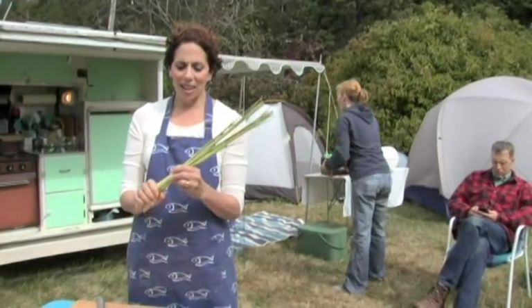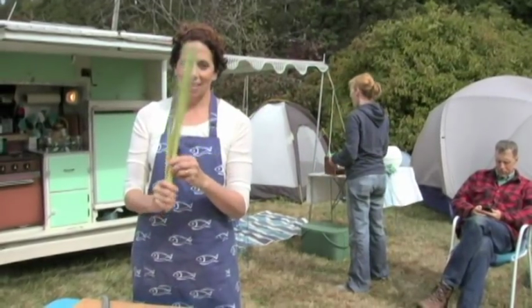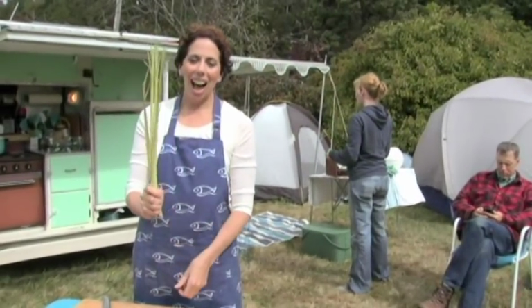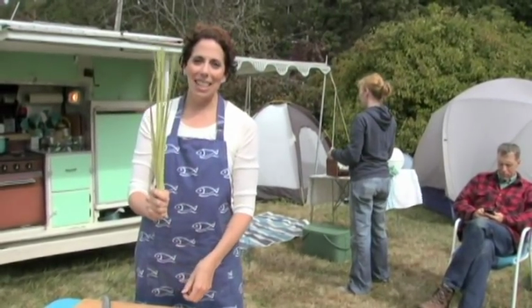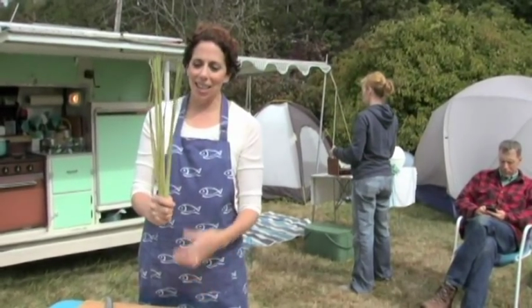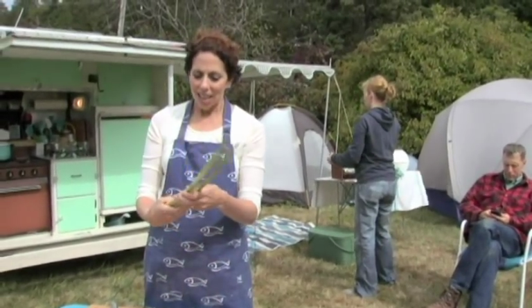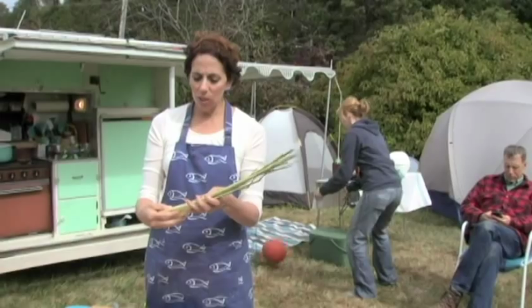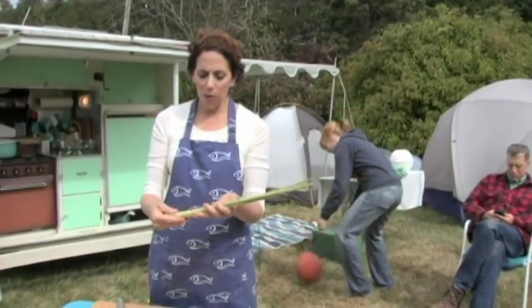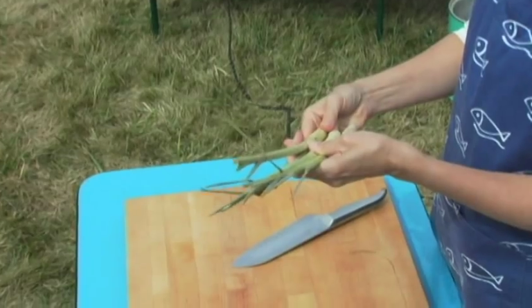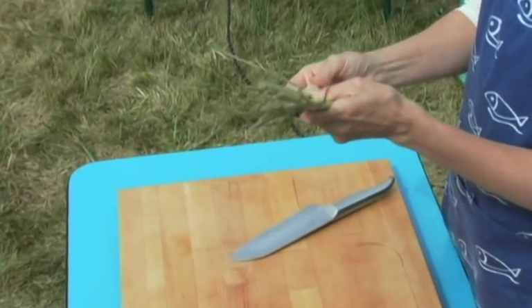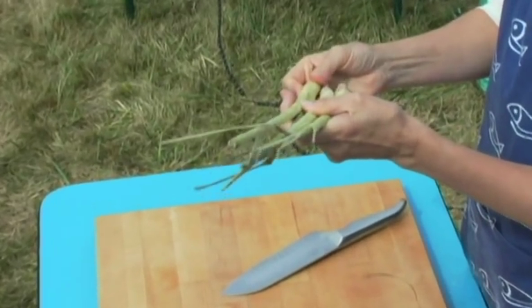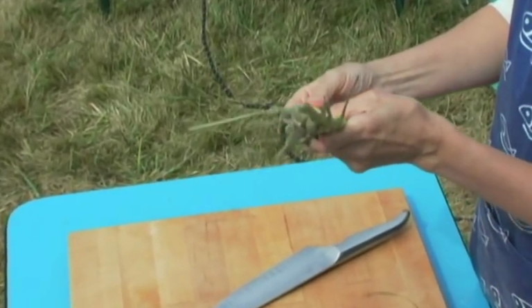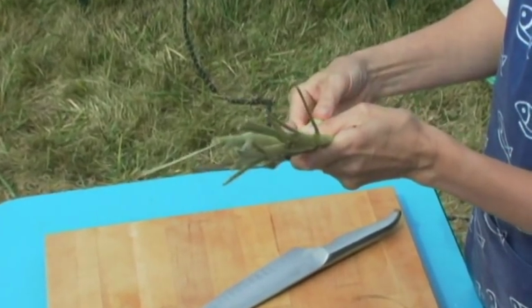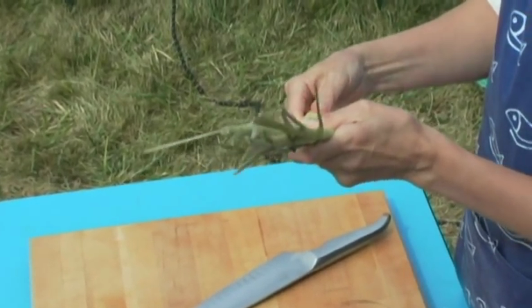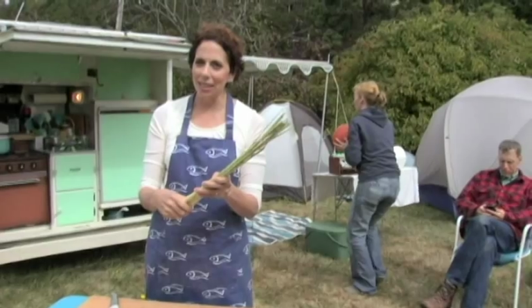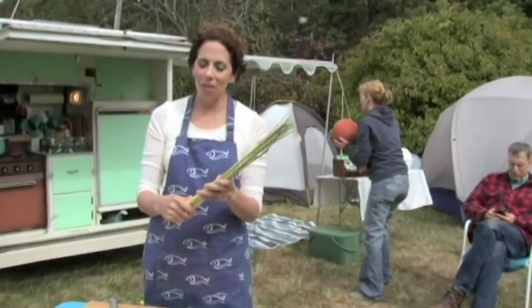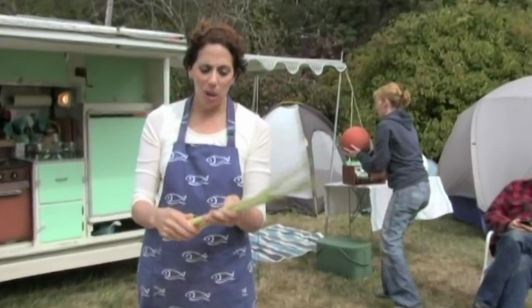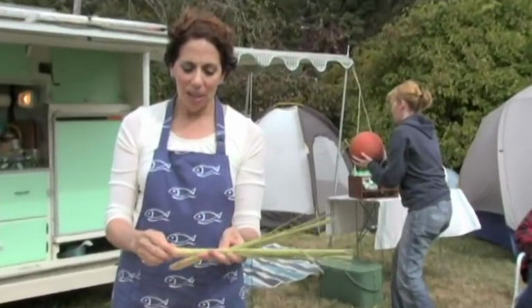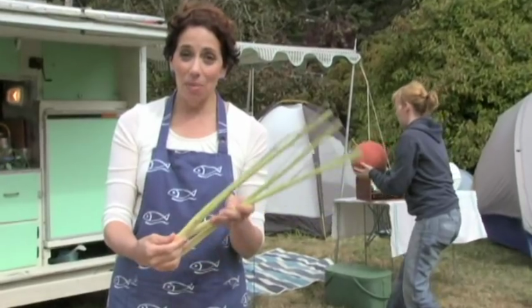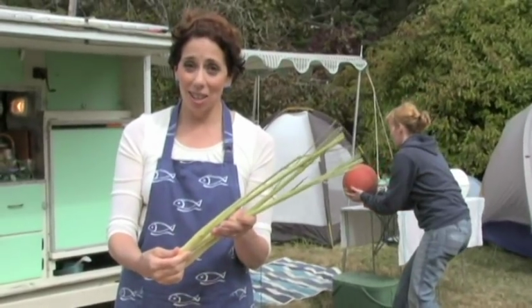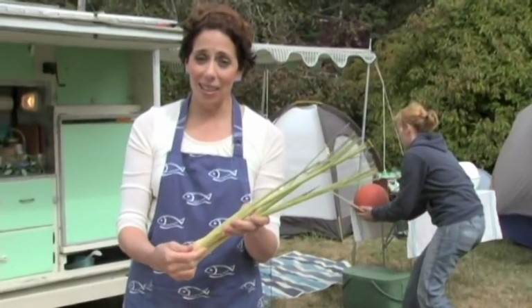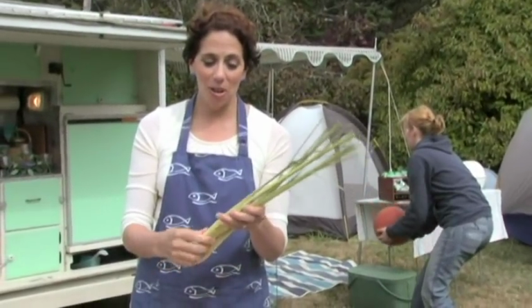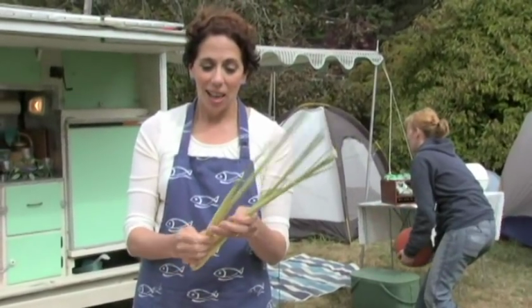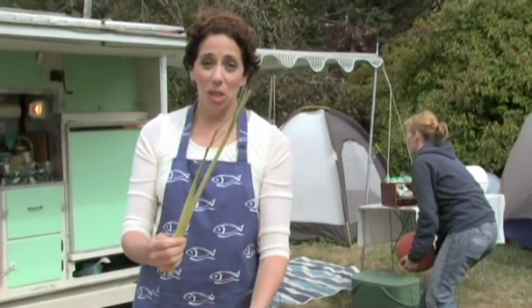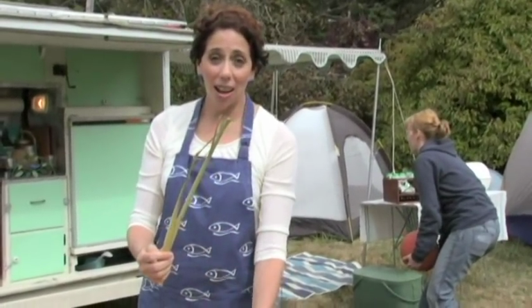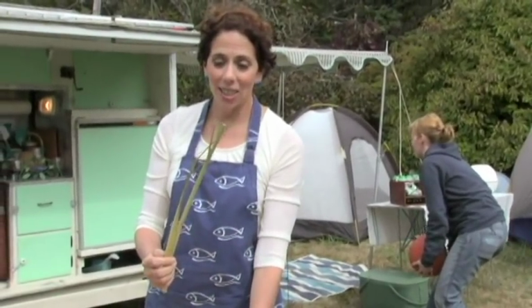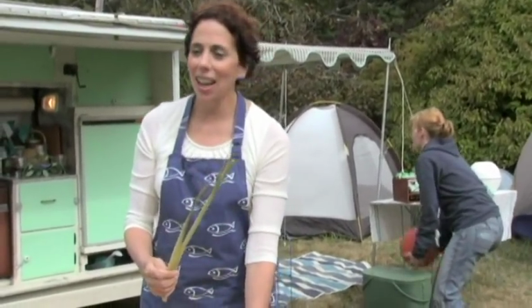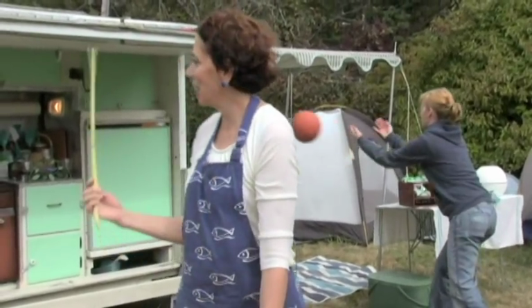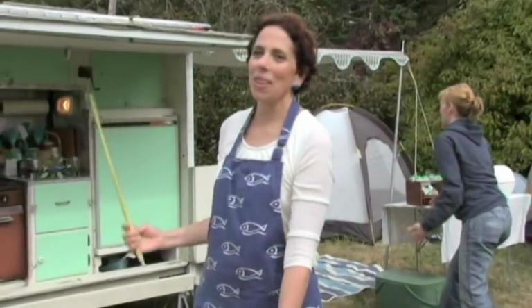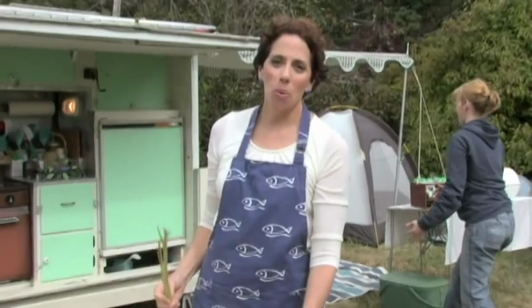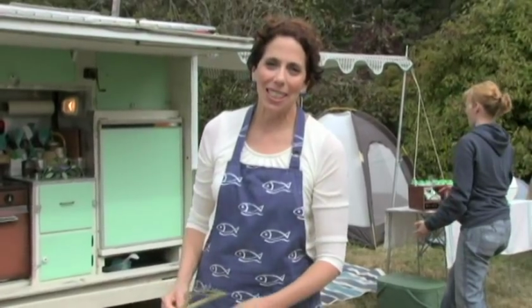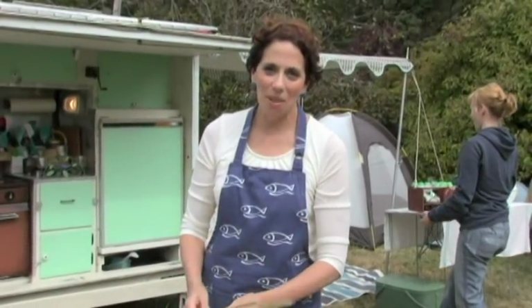Lemongrass — how do you cut it? This is a beautiful plant. This is the characteristic flavor that's in Thai food, but intimidating to lots of folks. So I'm going to show you how to get into it. And yes, we're still camping.